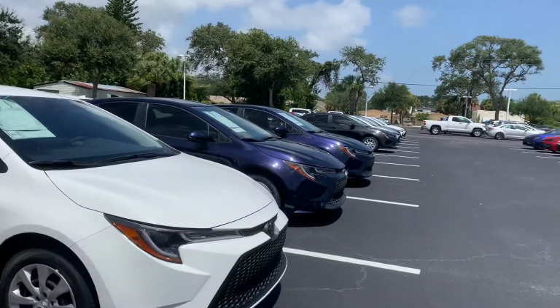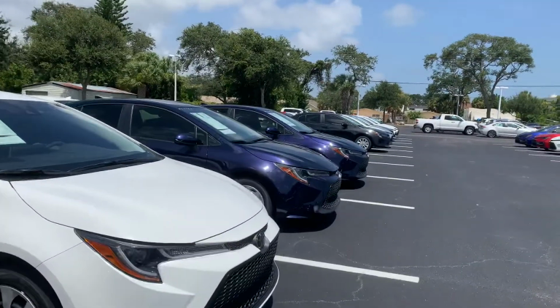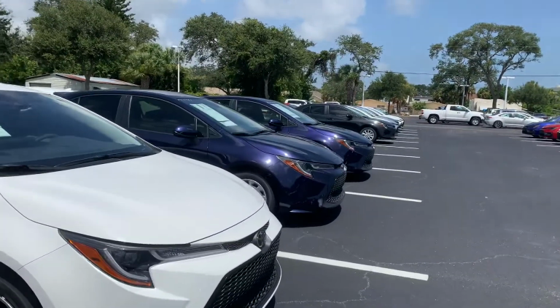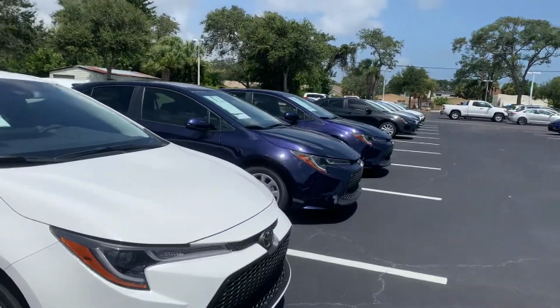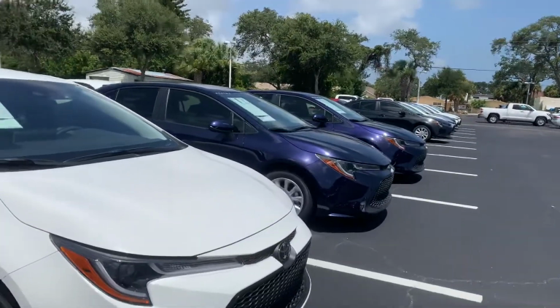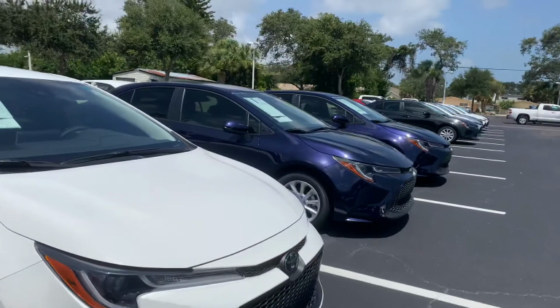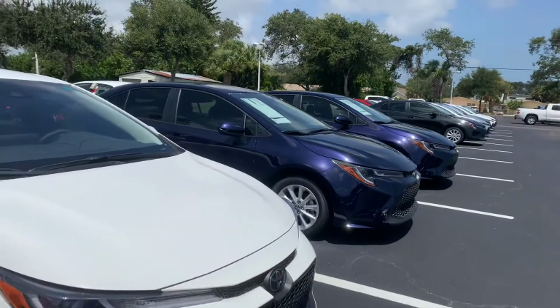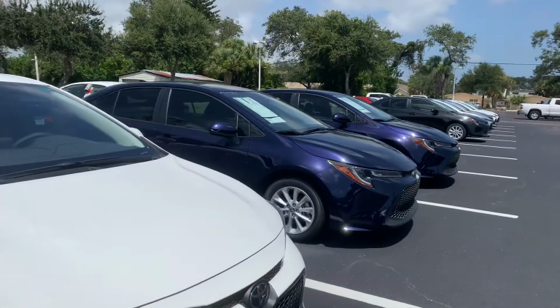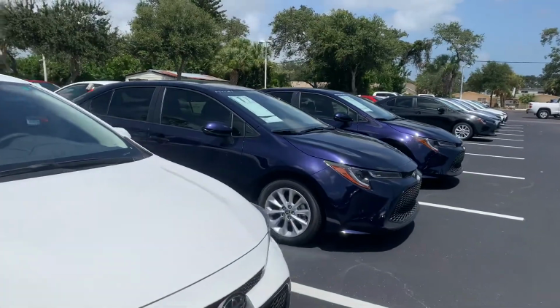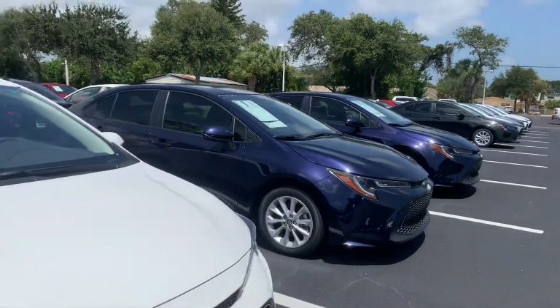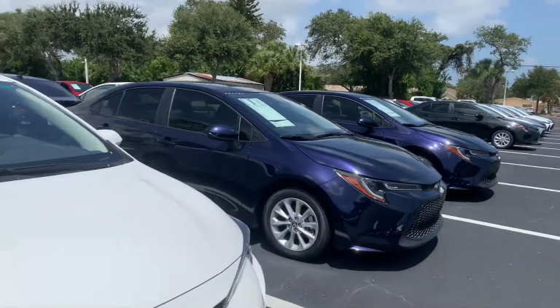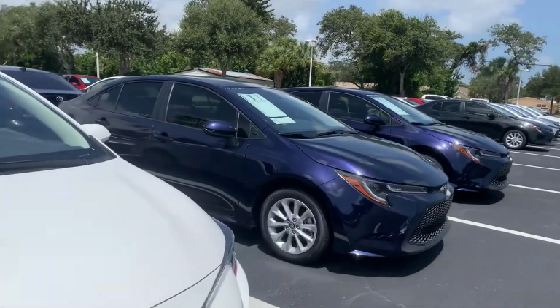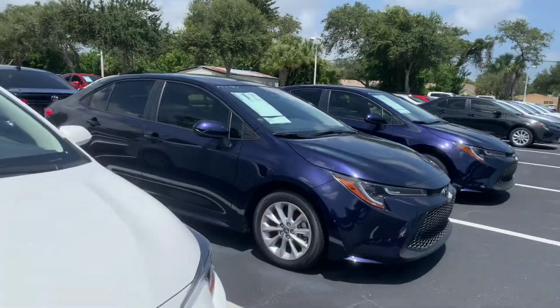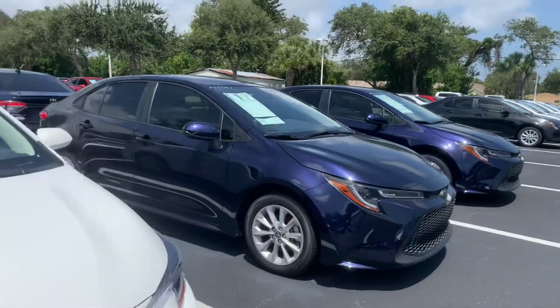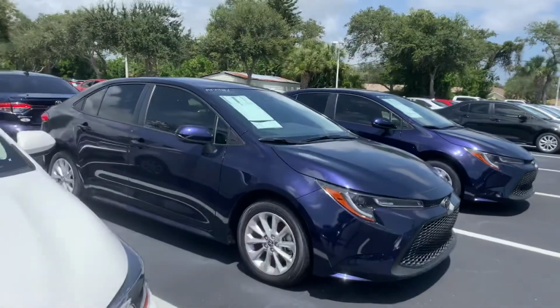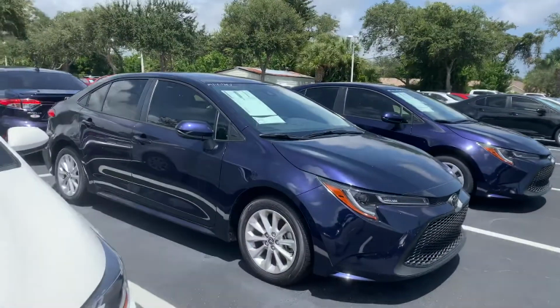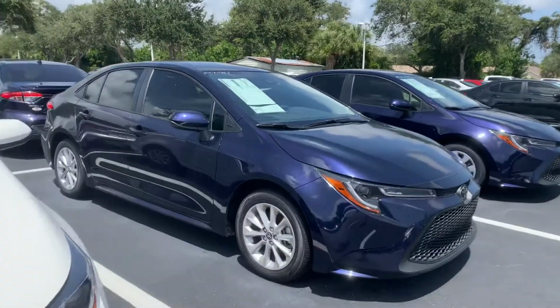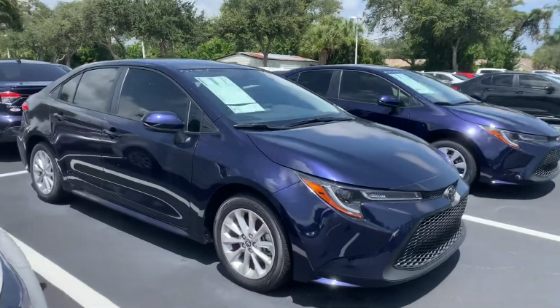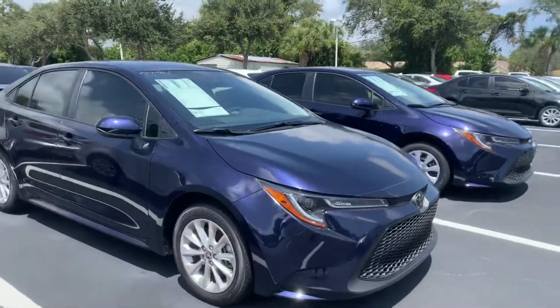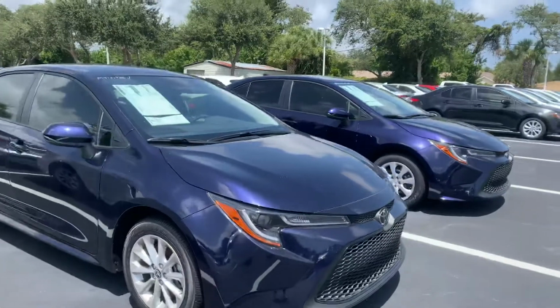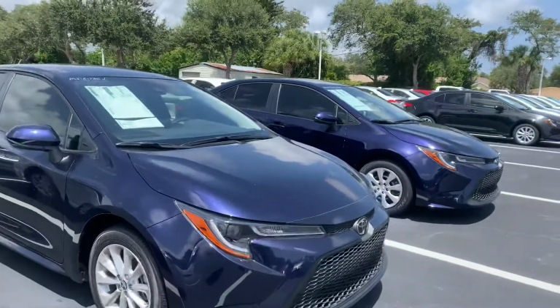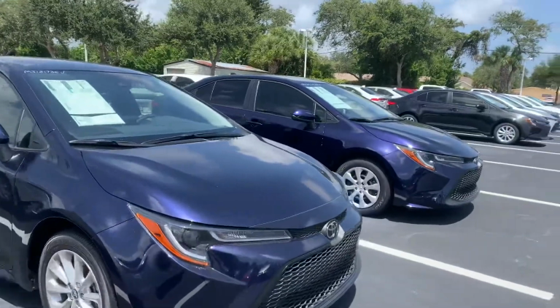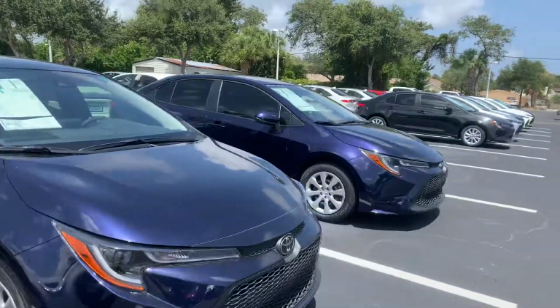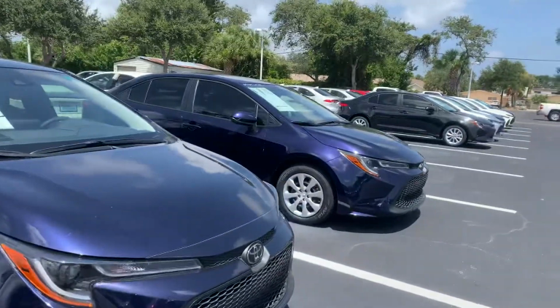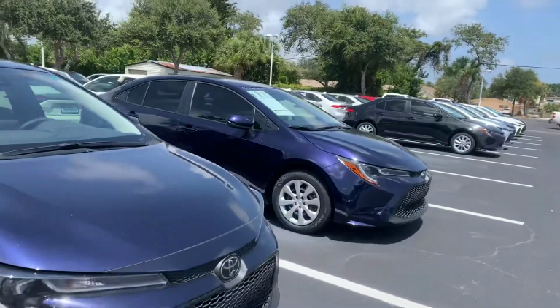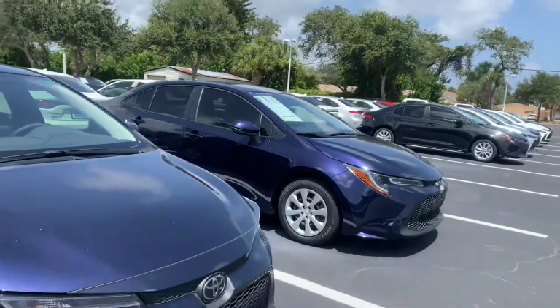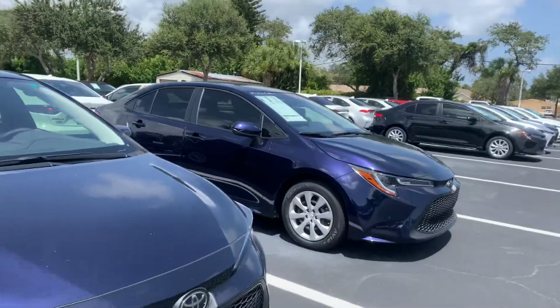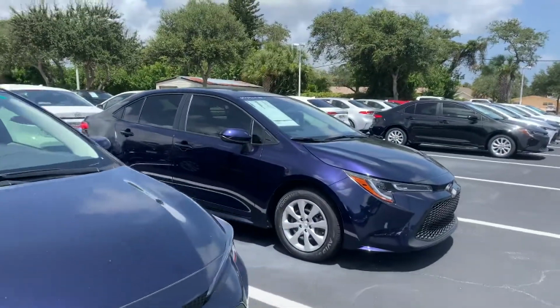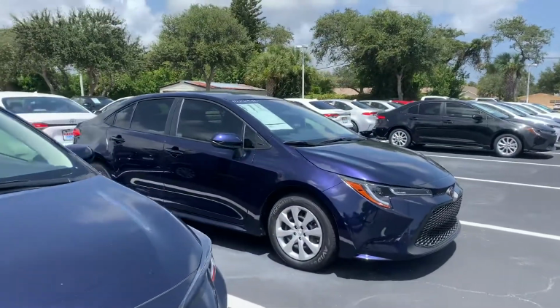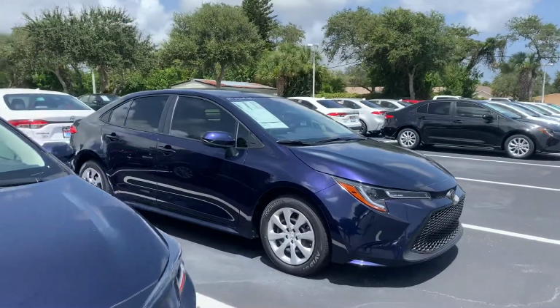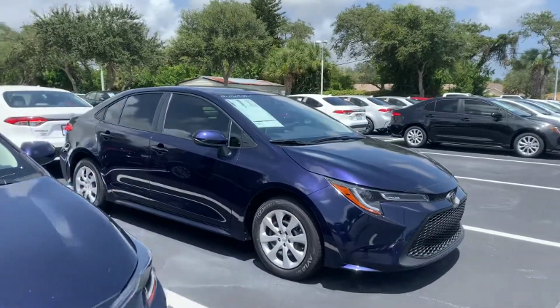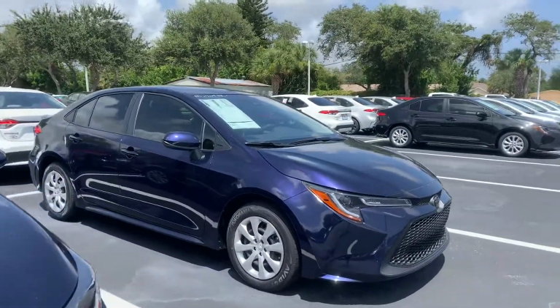They all come with lifetime warranty, nitrogen-filled tires, and our Toyota factory formats, as well as tons of features and safety features like our Toyota Safety Sense with pre-collision system, lane departure alert, star safety system, and tons more.